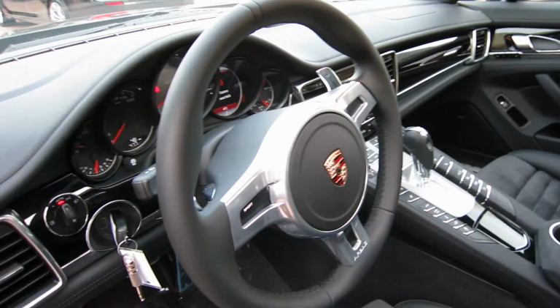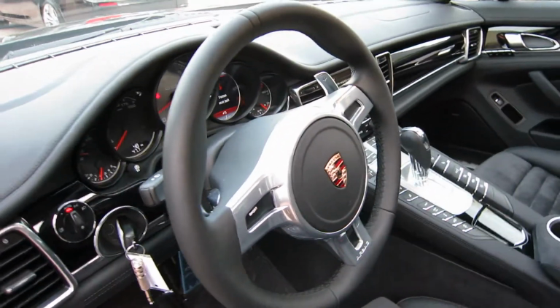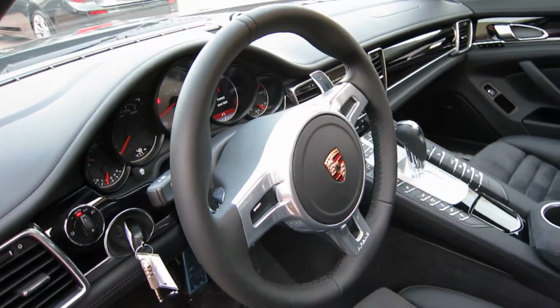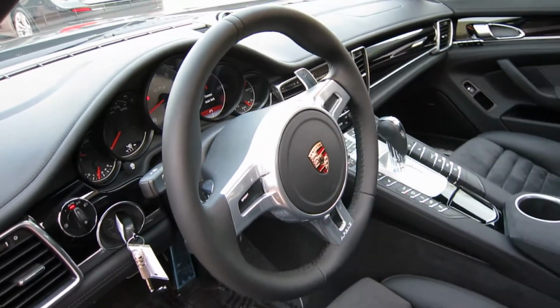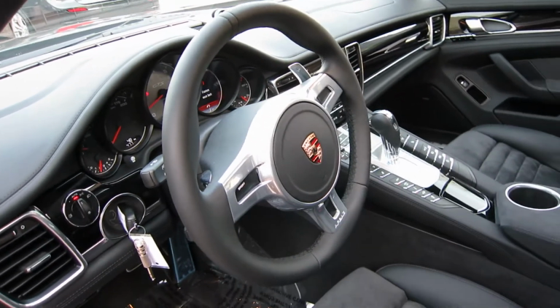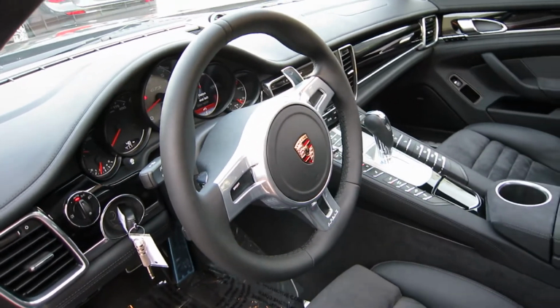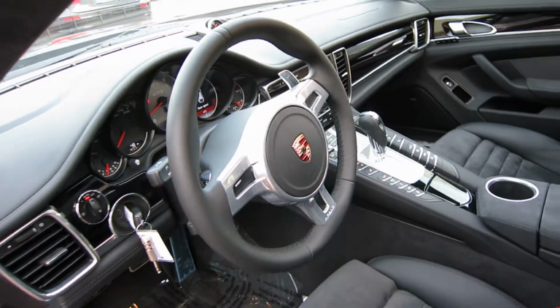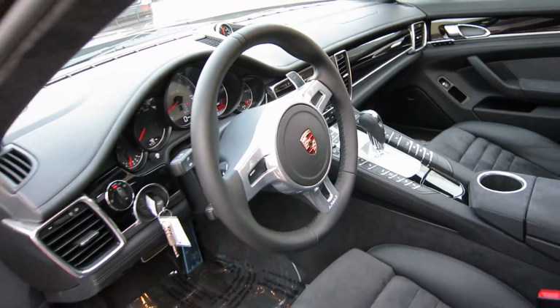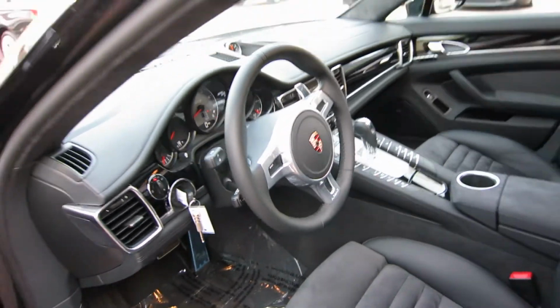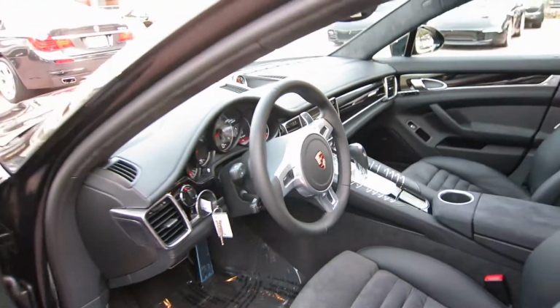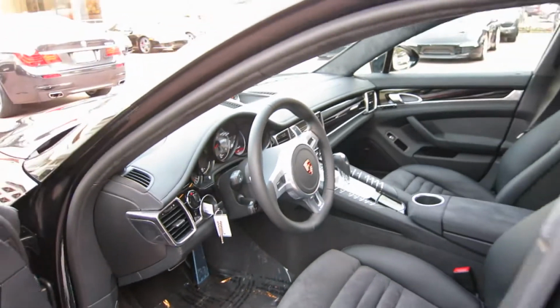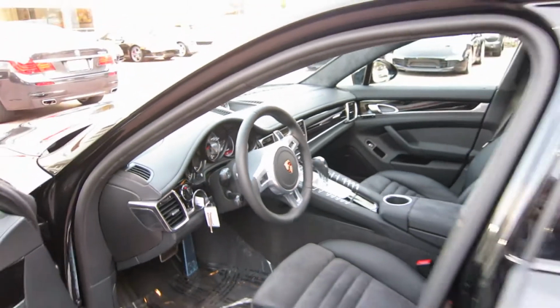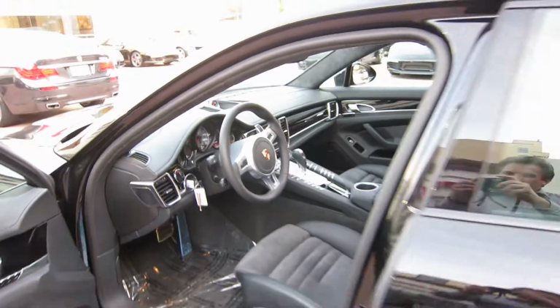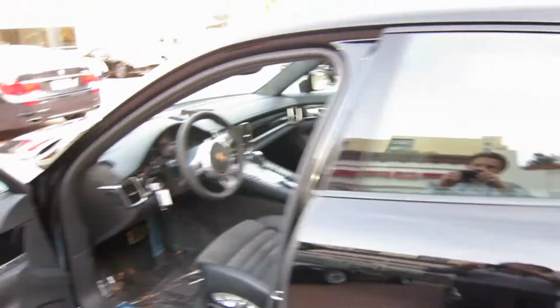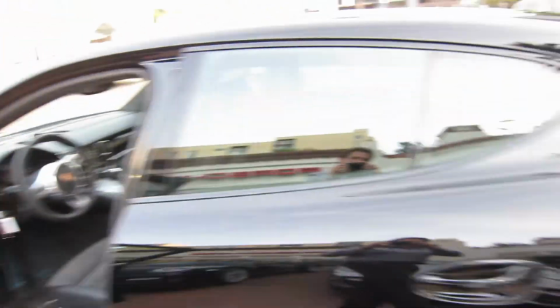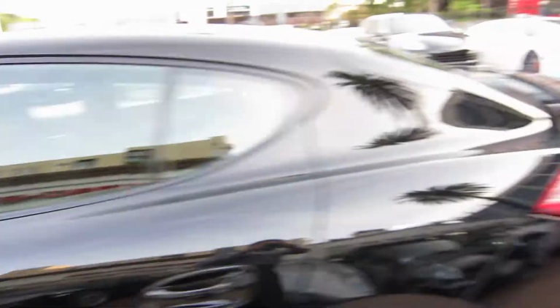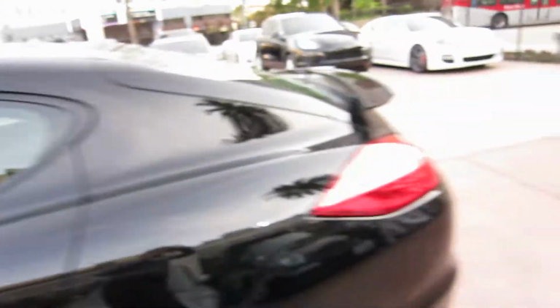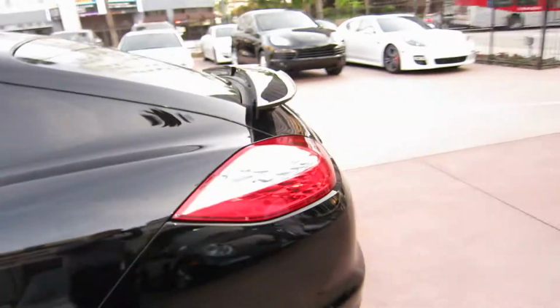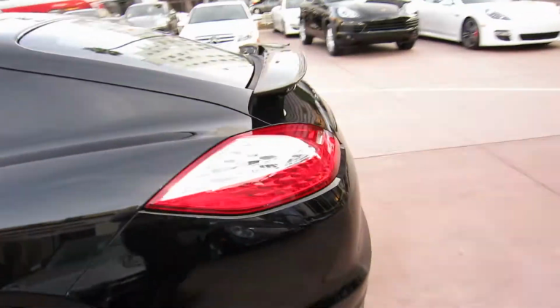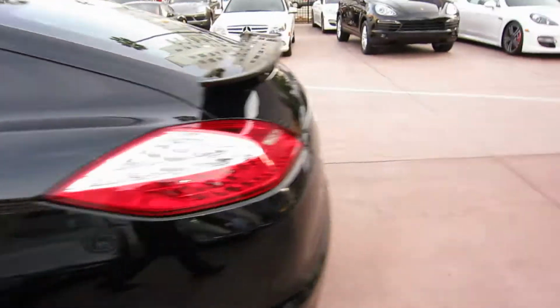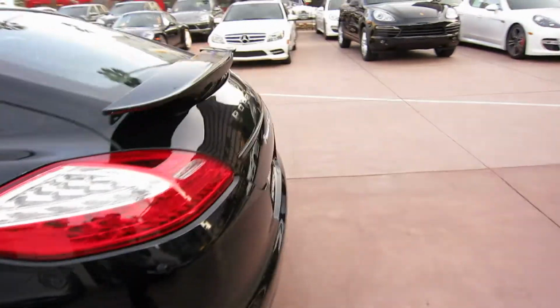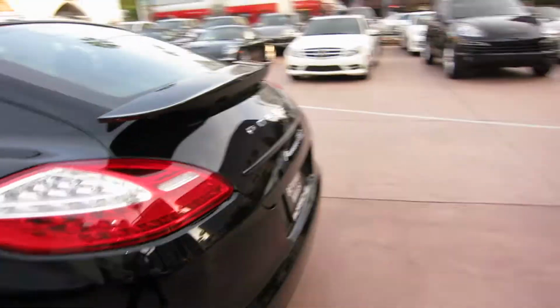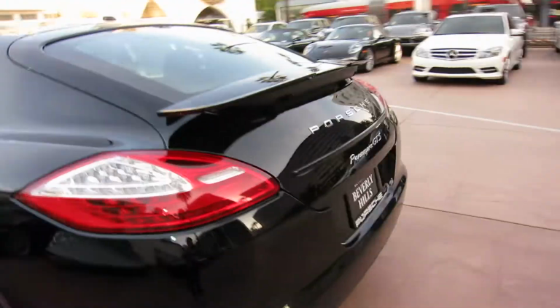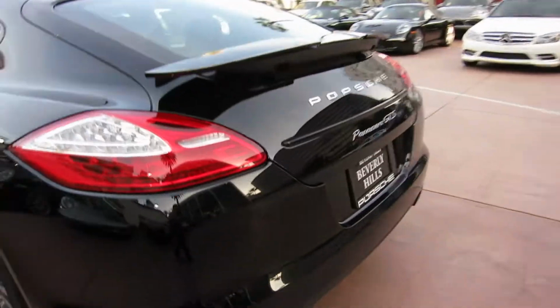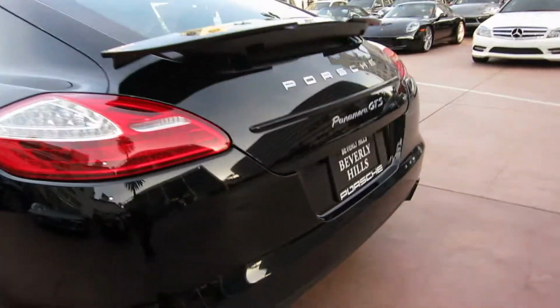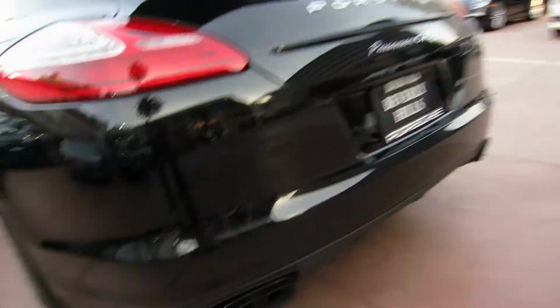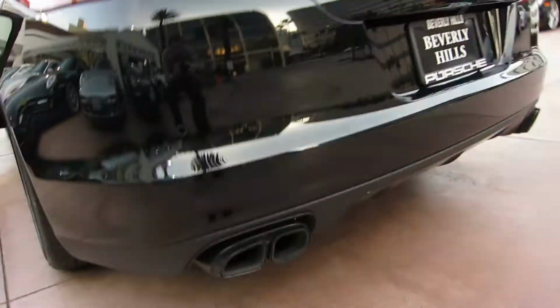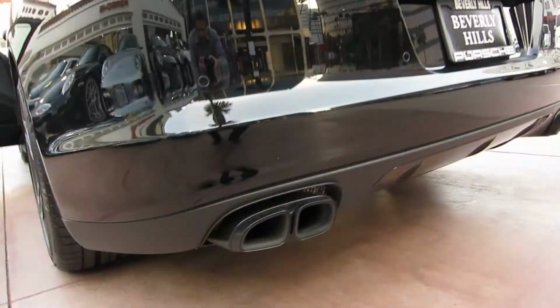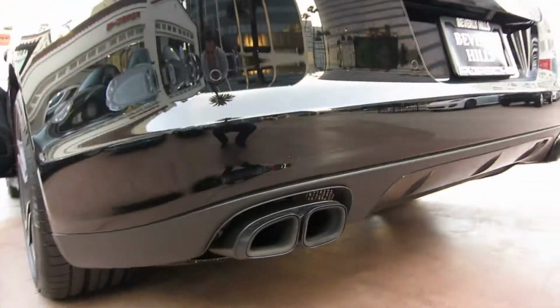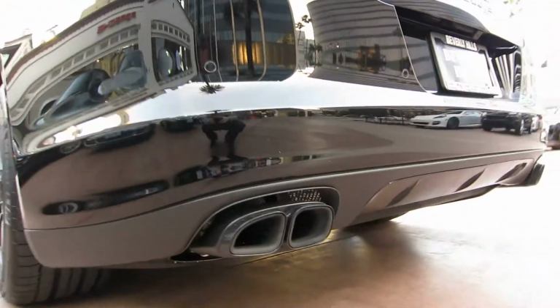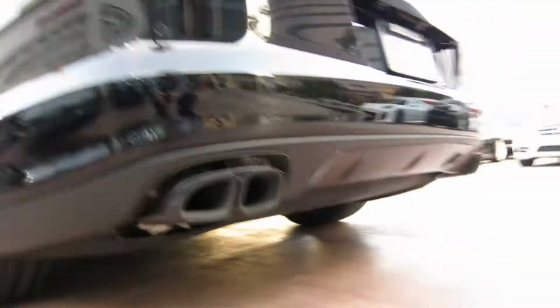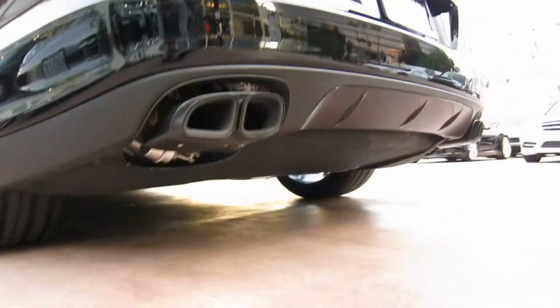Pretty awesome car. I want you to hear this thing, so I'm going to set this out by the exhaust and I'm going to crank on it. Take a look at the blacked-out exhaust tips here.